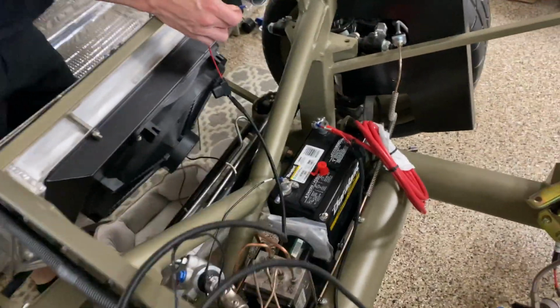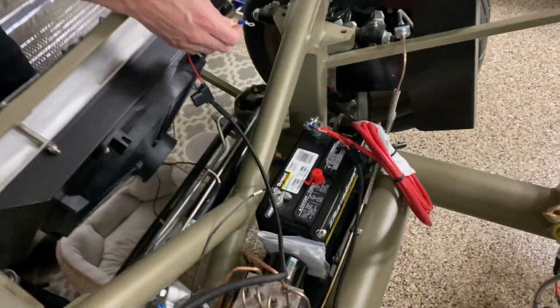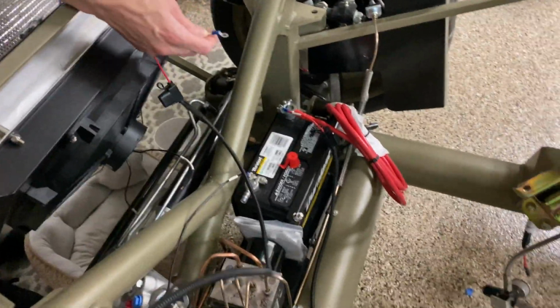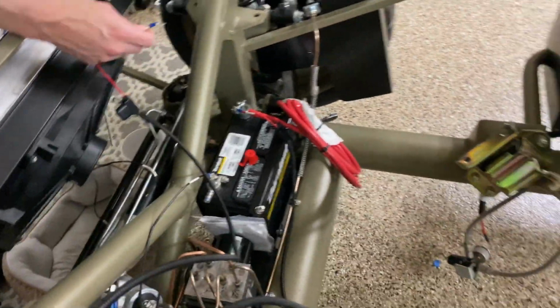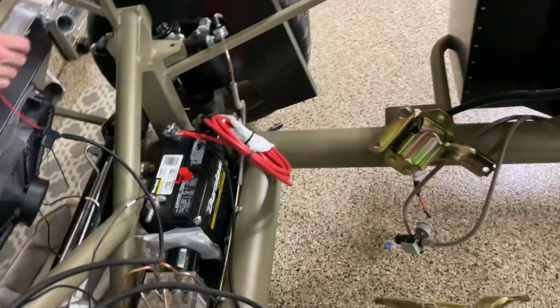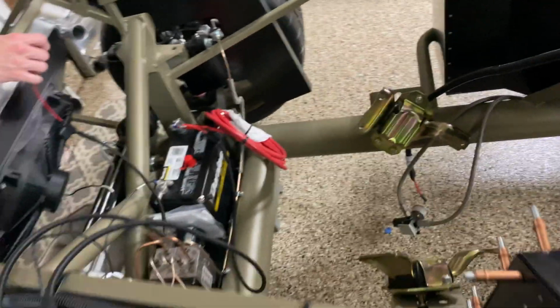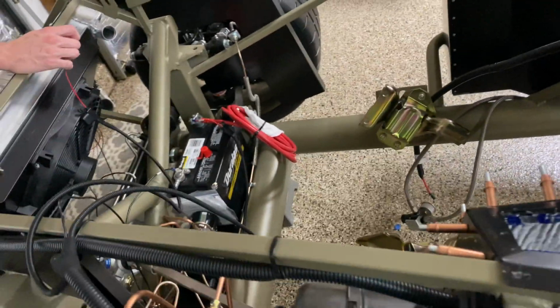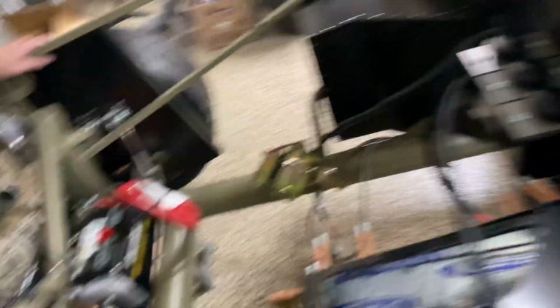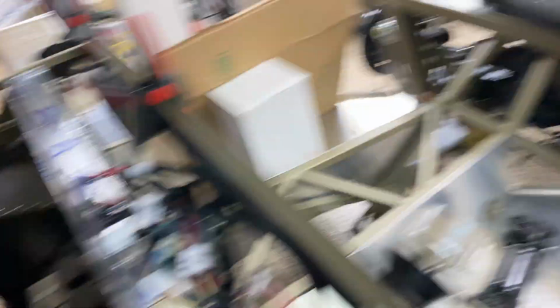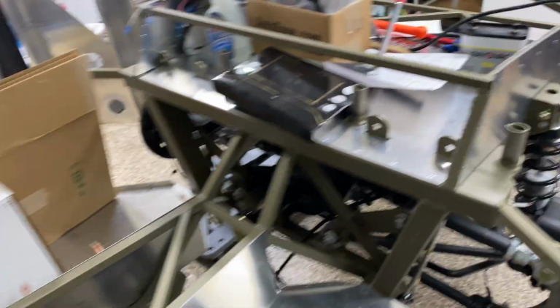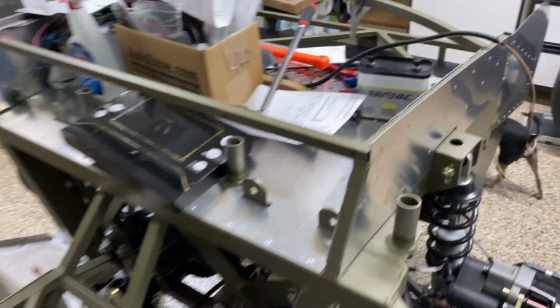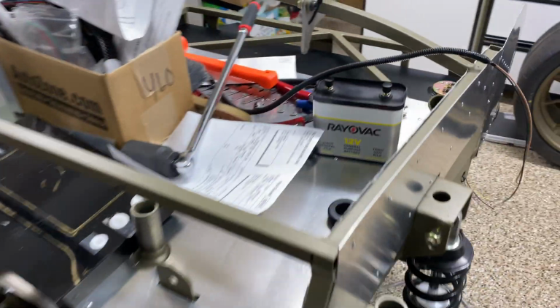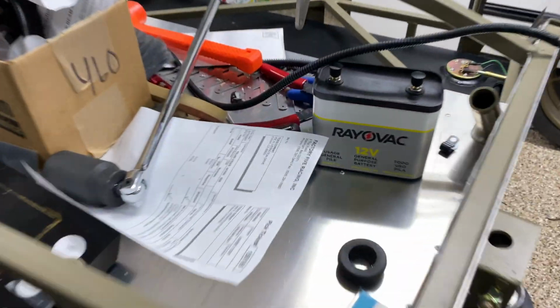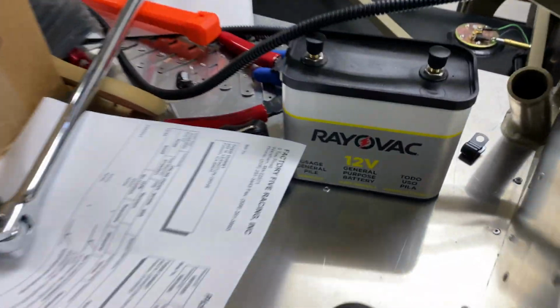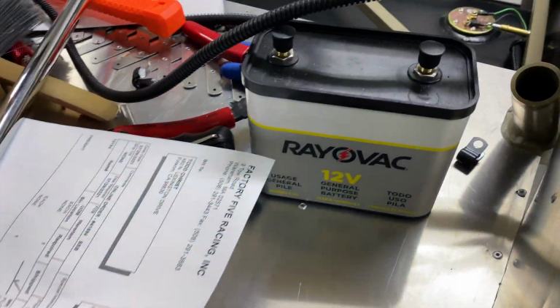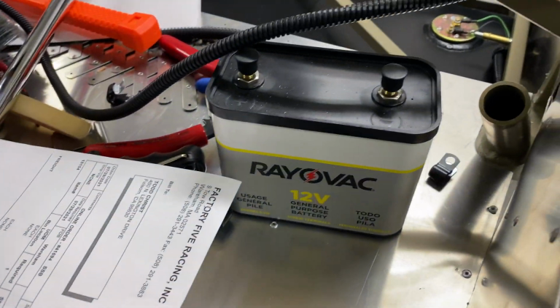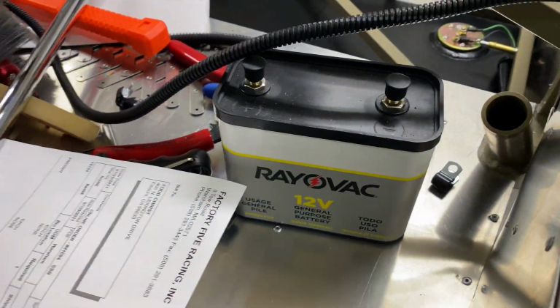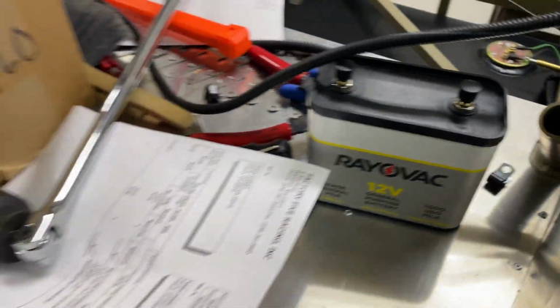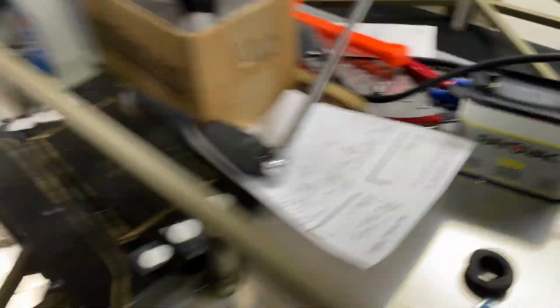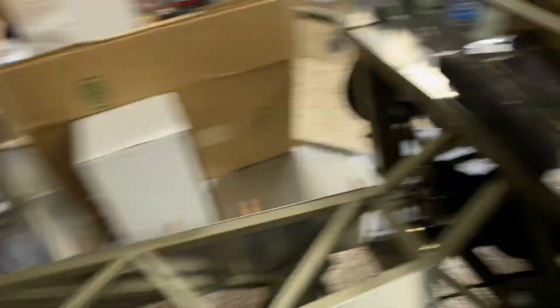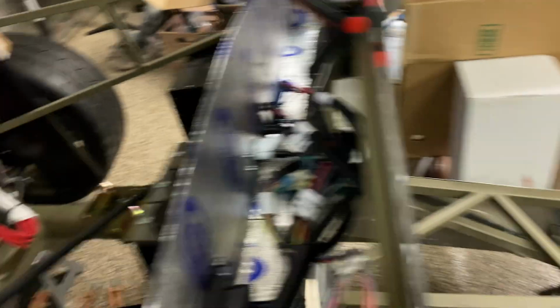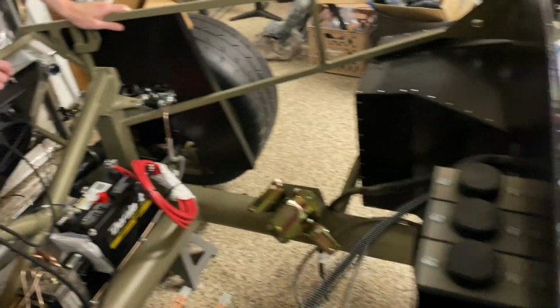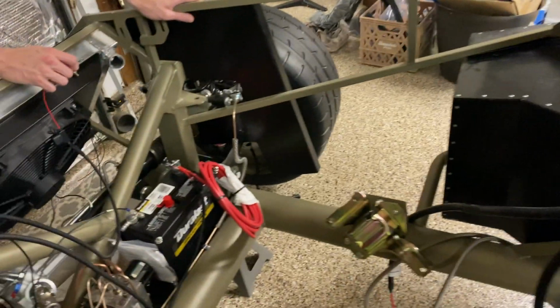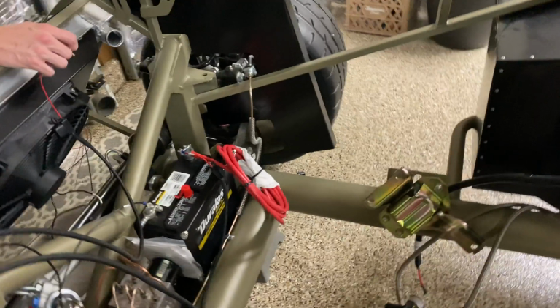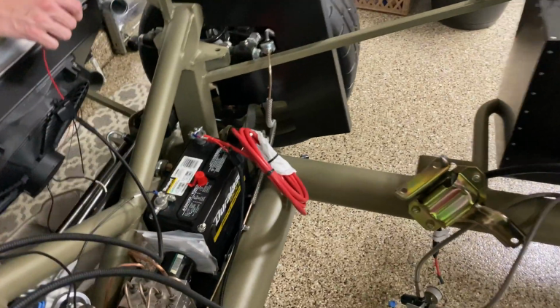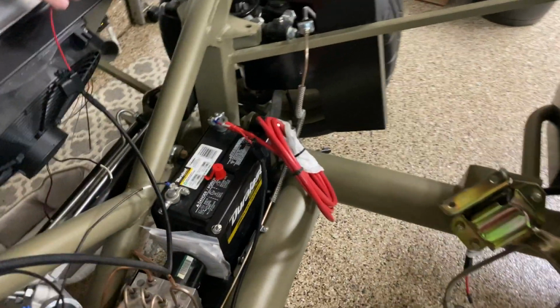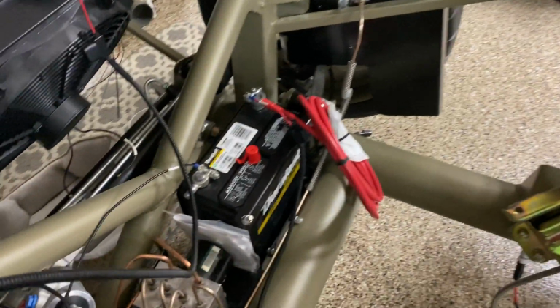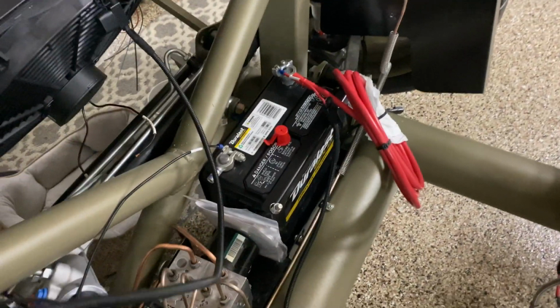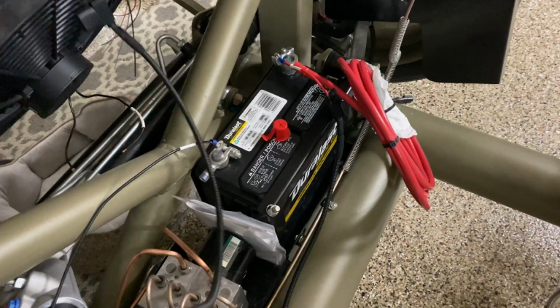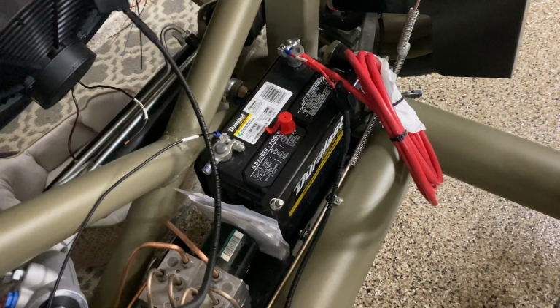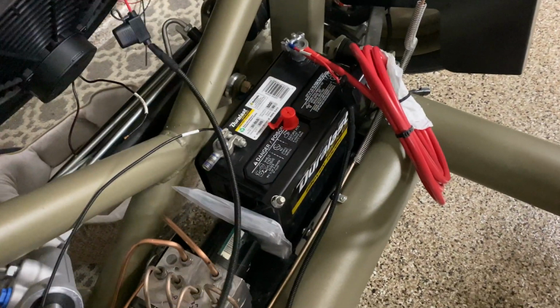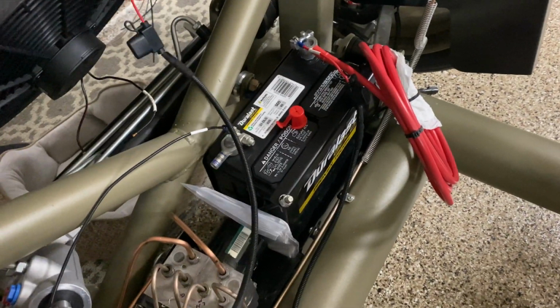We tried it with a little tester battery — this little guy here — and it just doesn't have enough amperage to get it working, so we're trying it out with the Type 51 in the breeze bracket here.